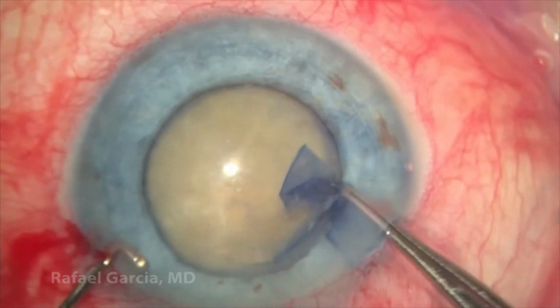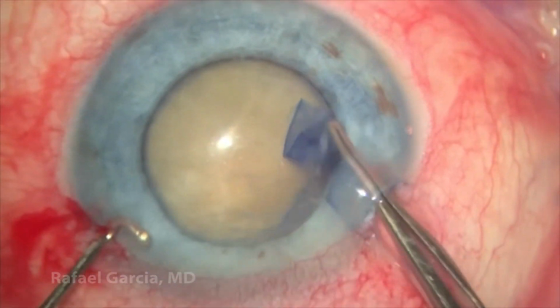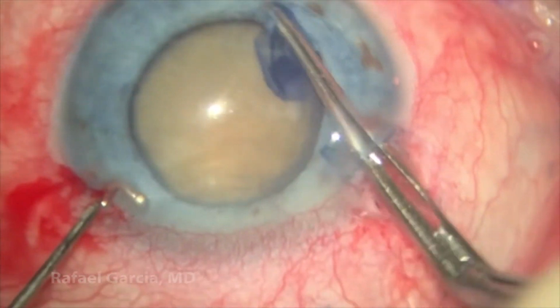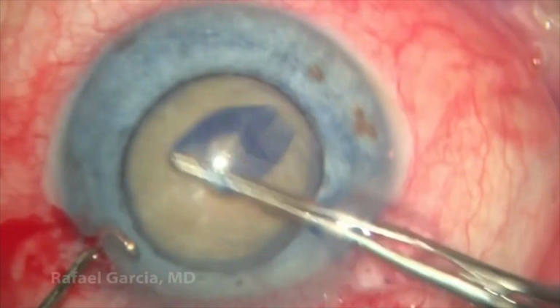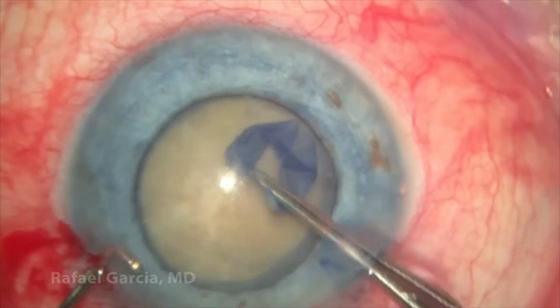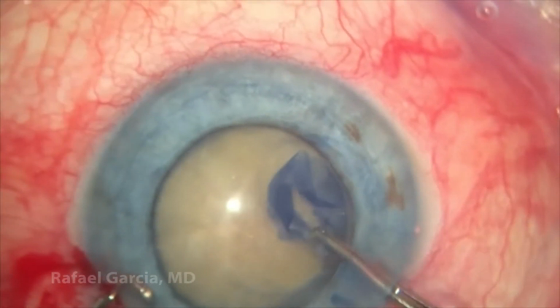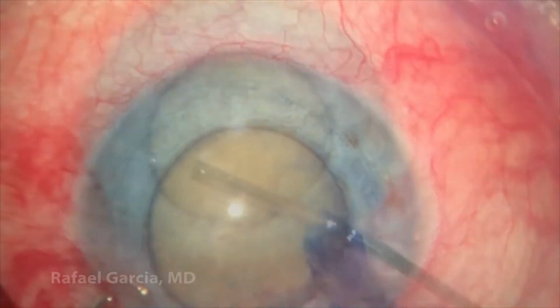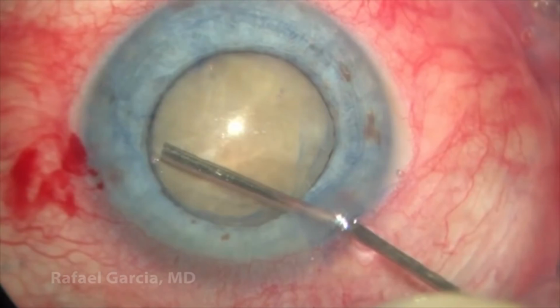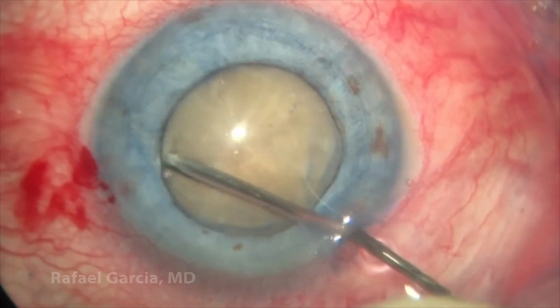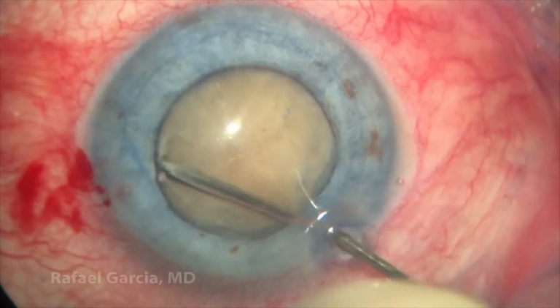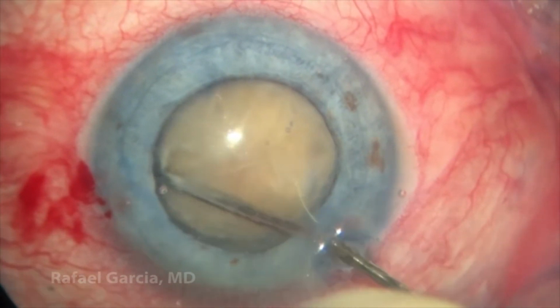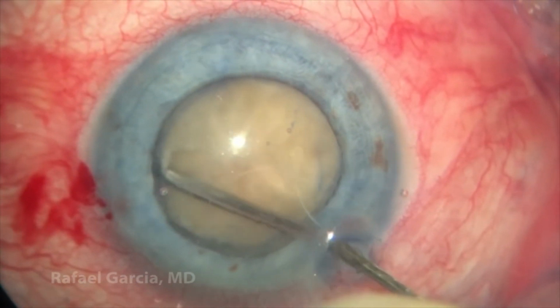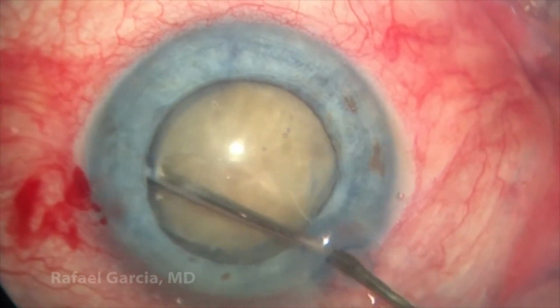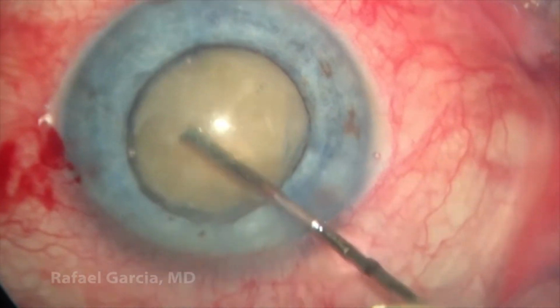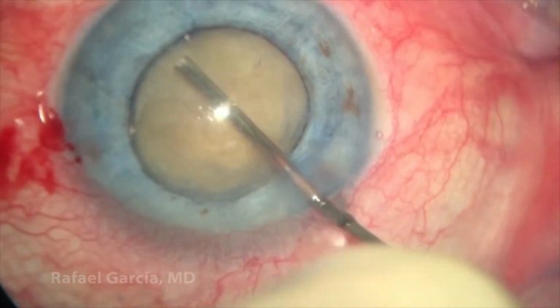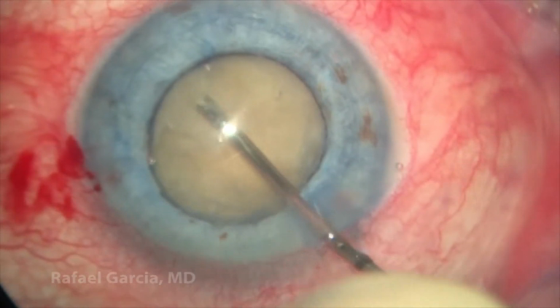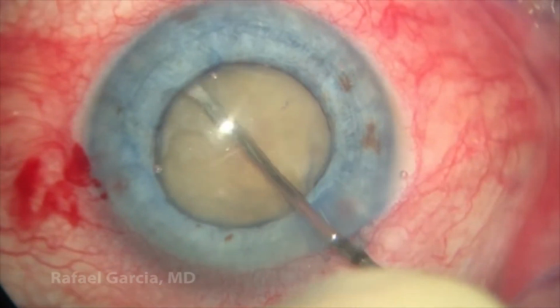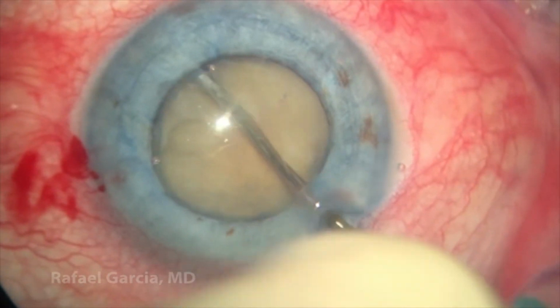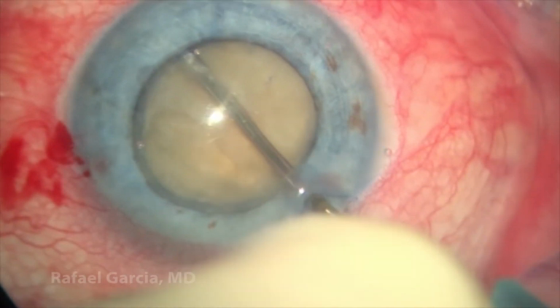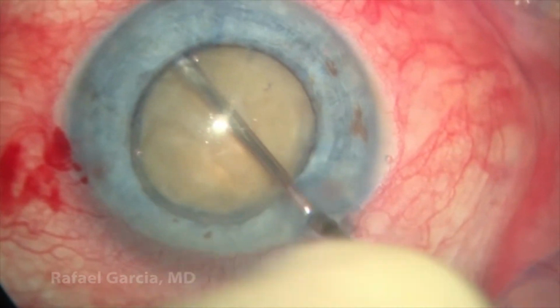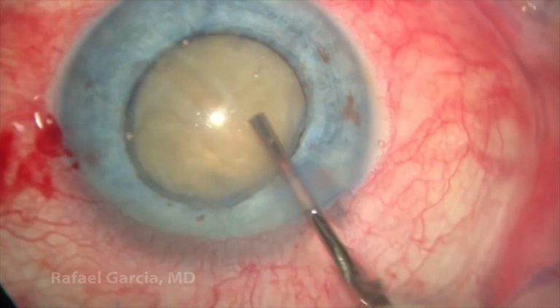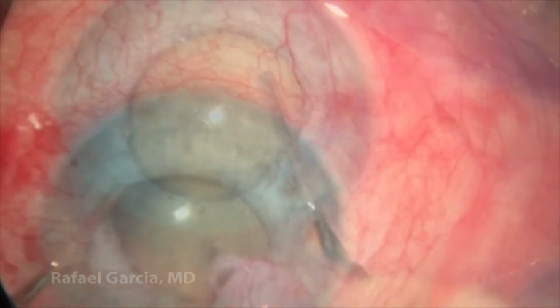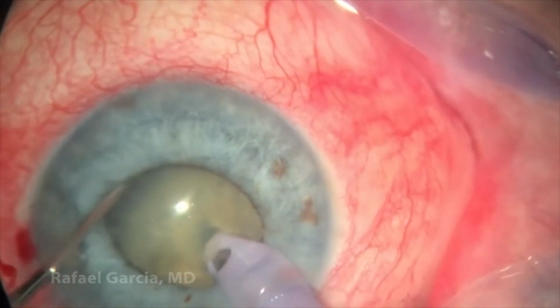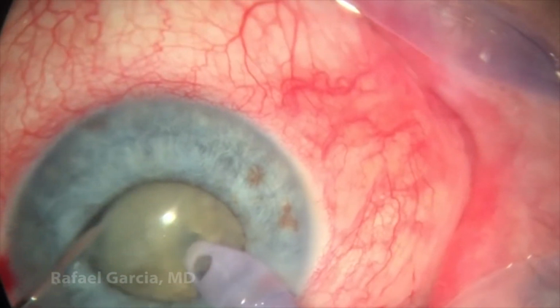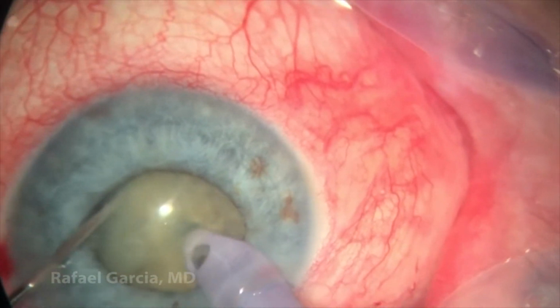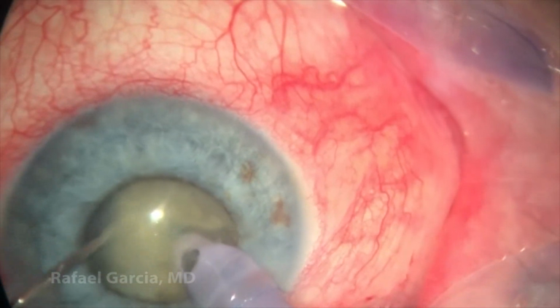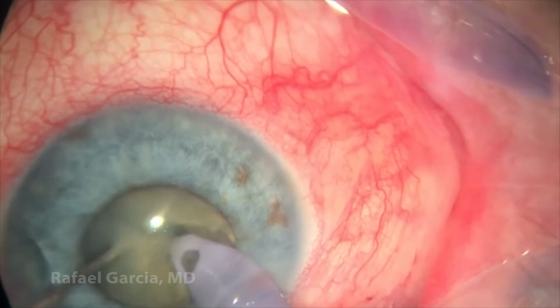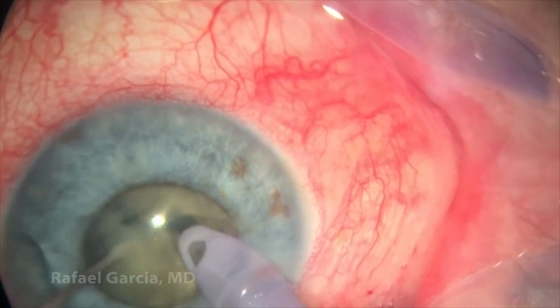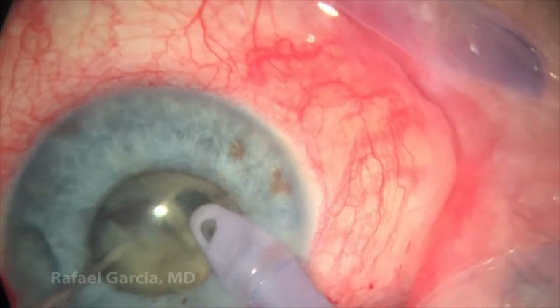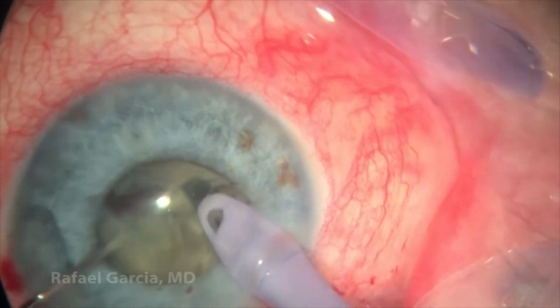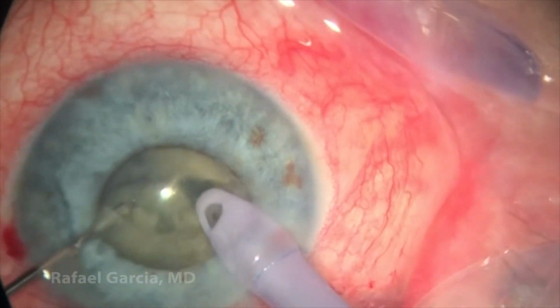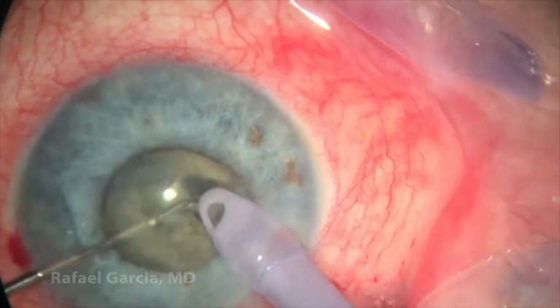A hydrodissection is performed with a blunt cannula and balanced salt solution. However, as soon as we go inside the anterior chamber with the phaco probe, this pupil becomes fairly small and miotic.